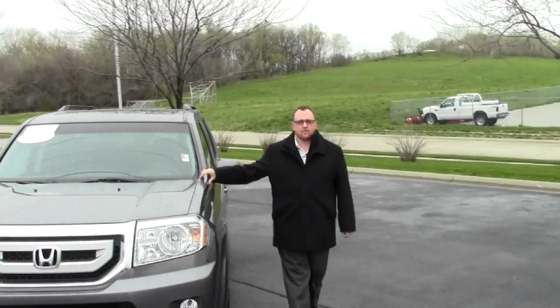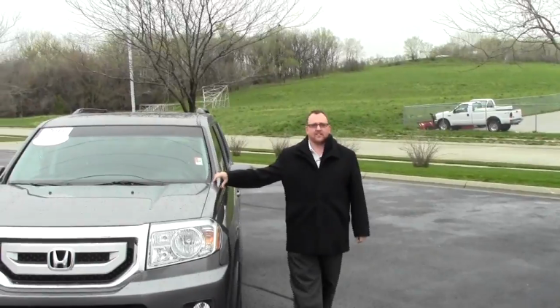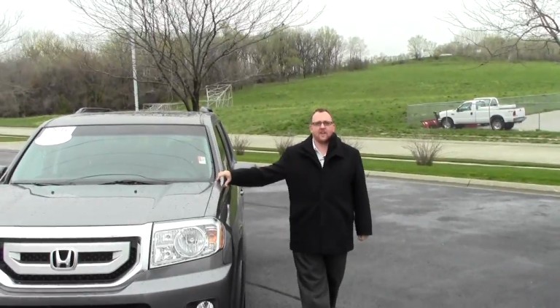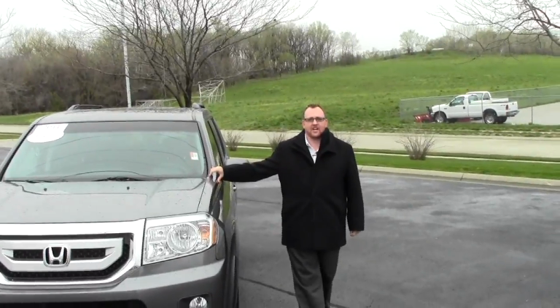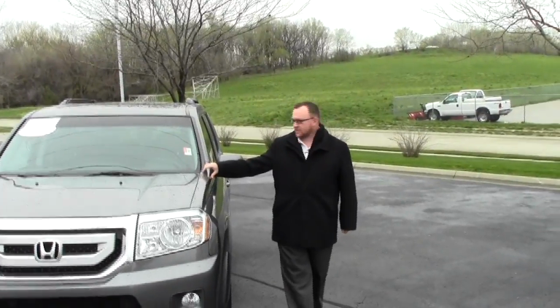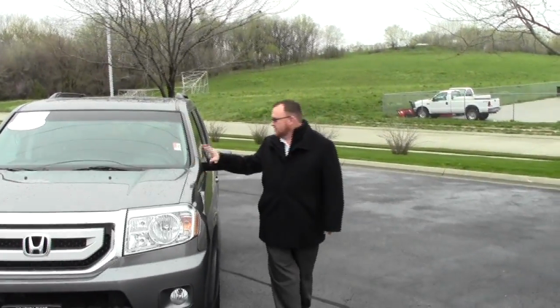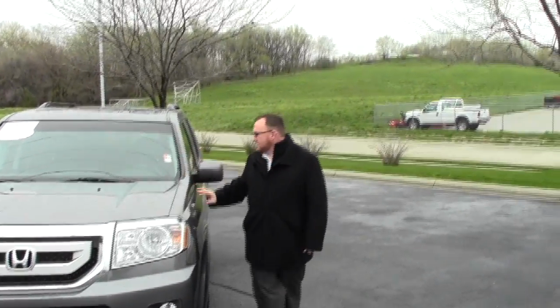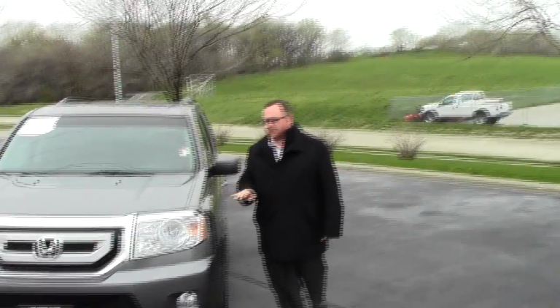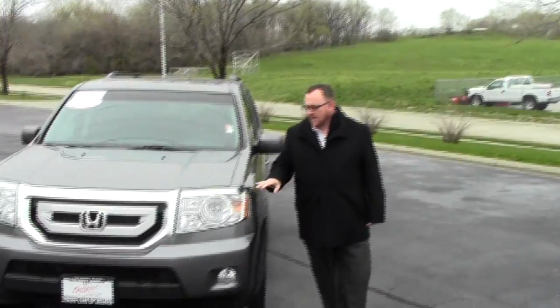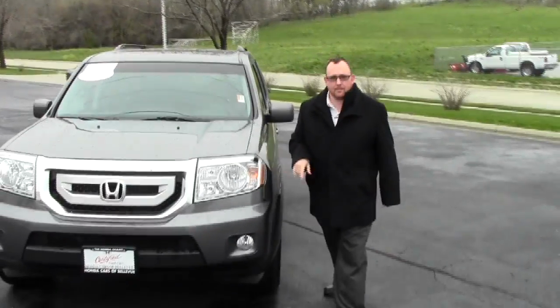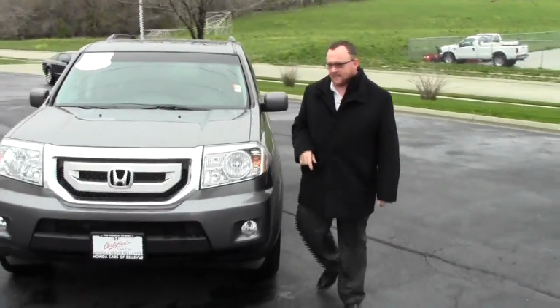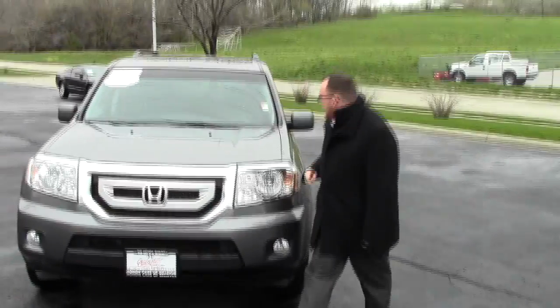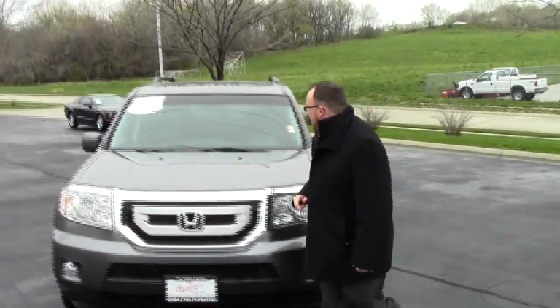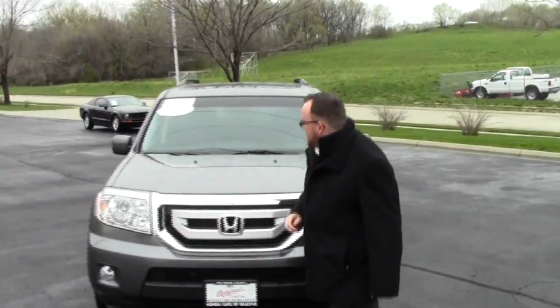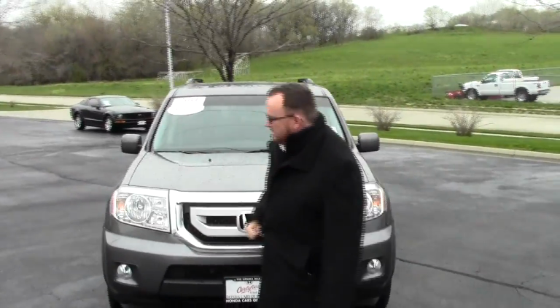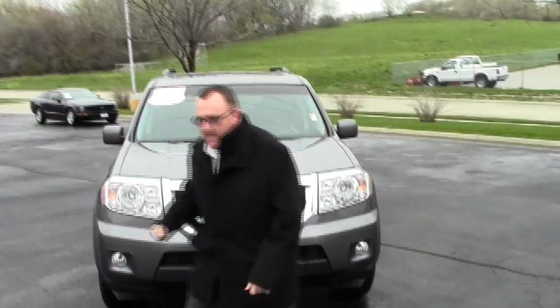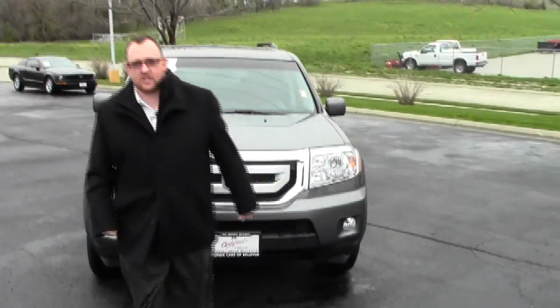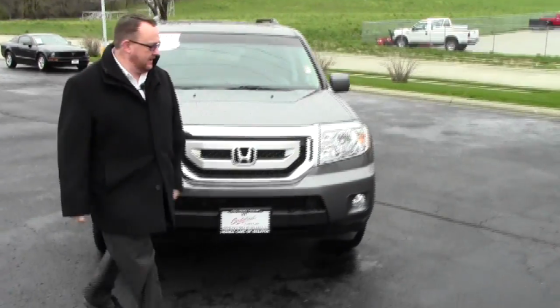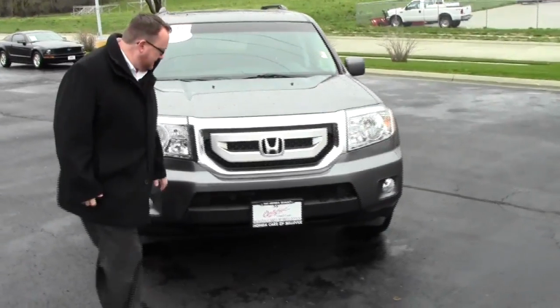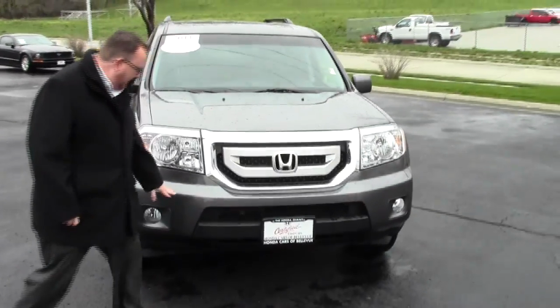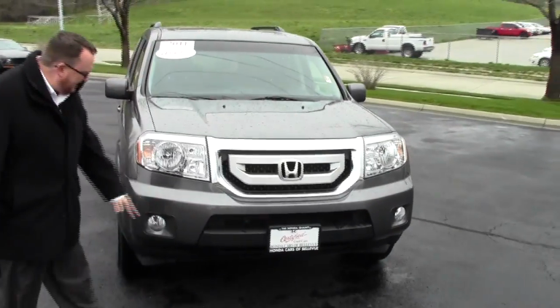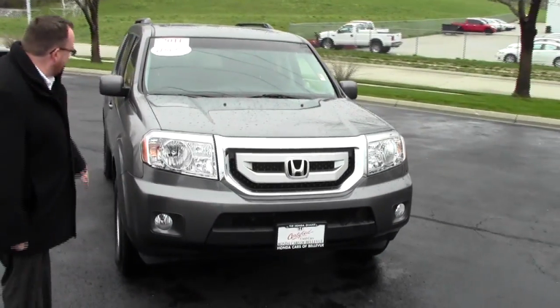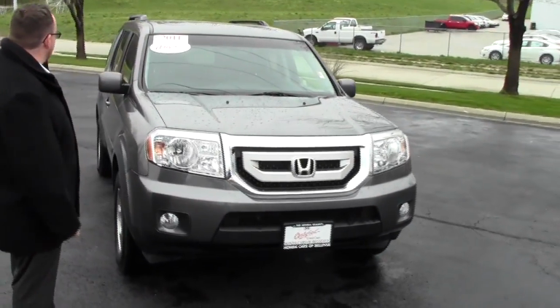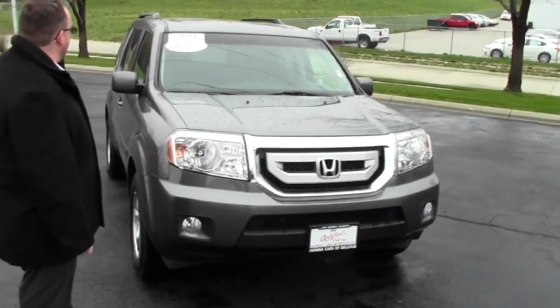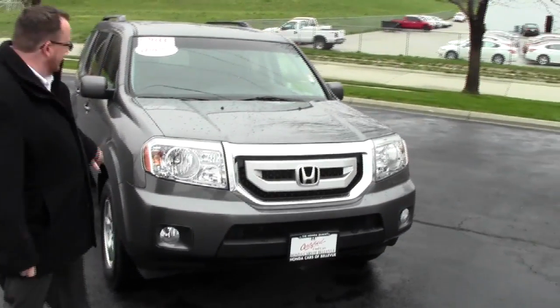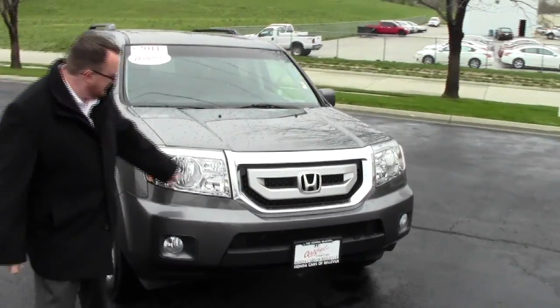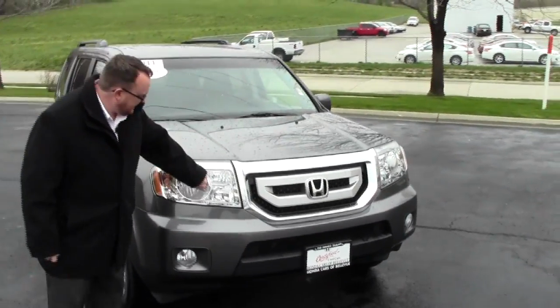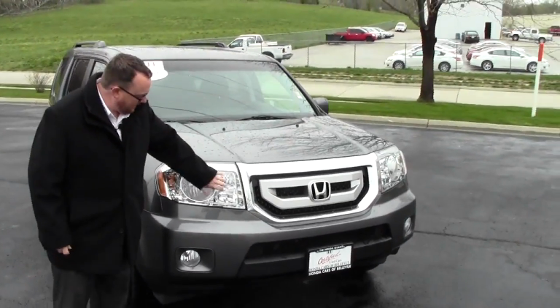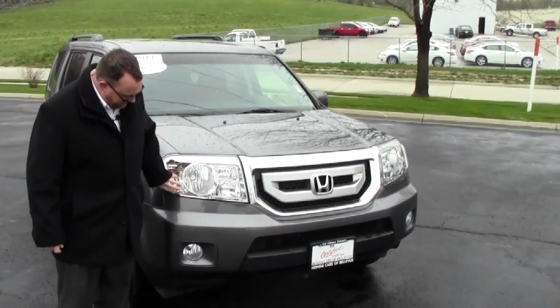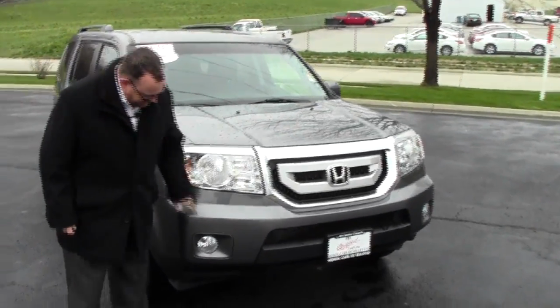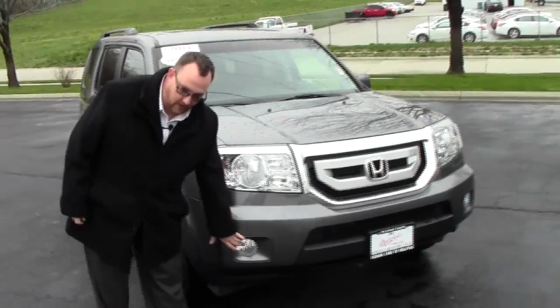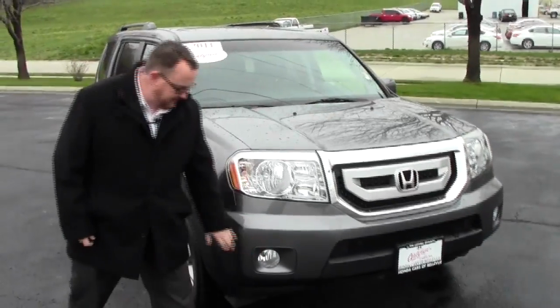Brian Kelly here for the Honda Giant, here to show you this 2011 Honda Pilot EX model — just came in on trade. It has the five mile an hour bumpers in the front and the back, Lexan covered wraparound headlights, and fog lights.